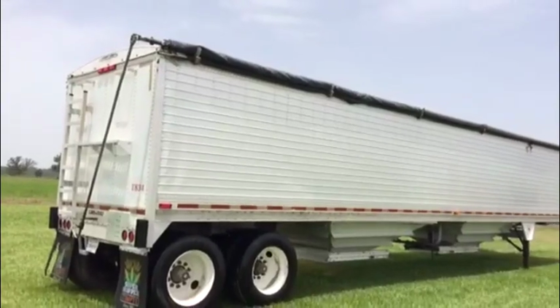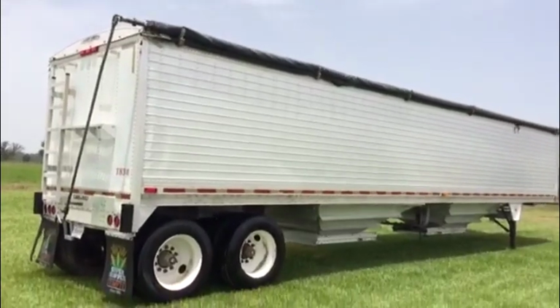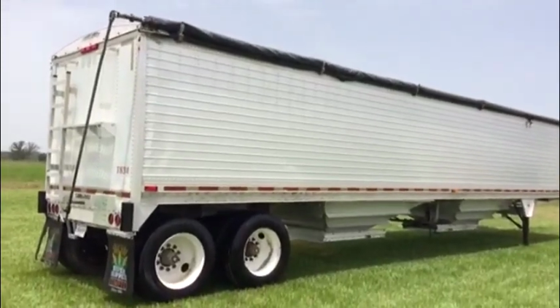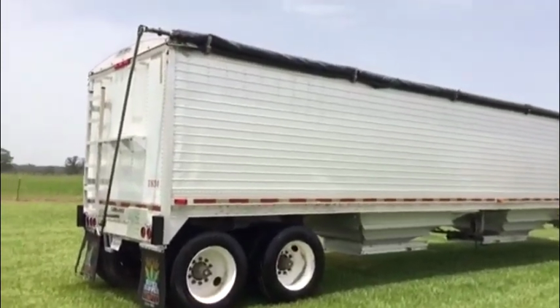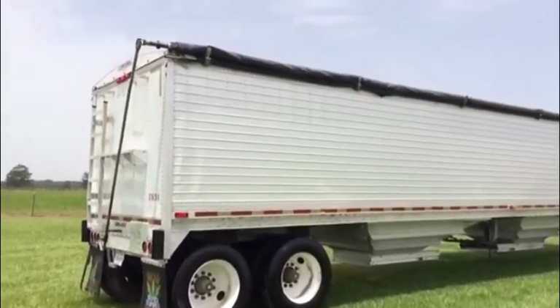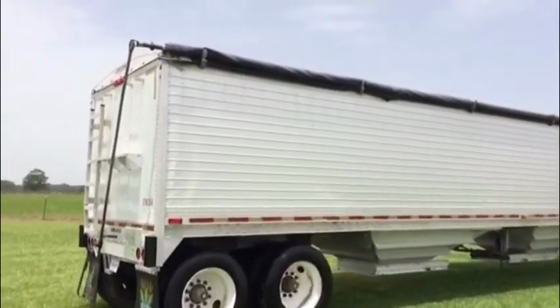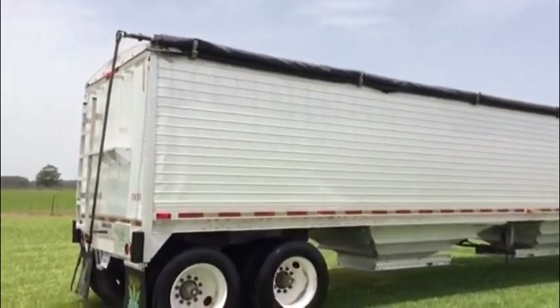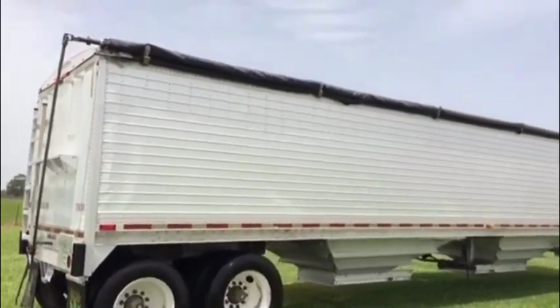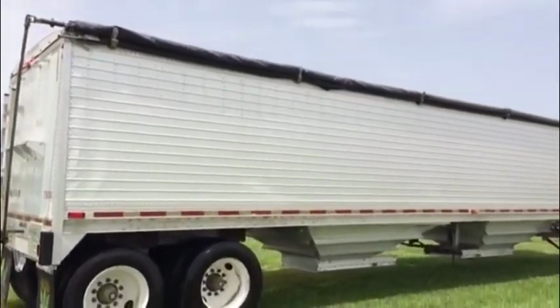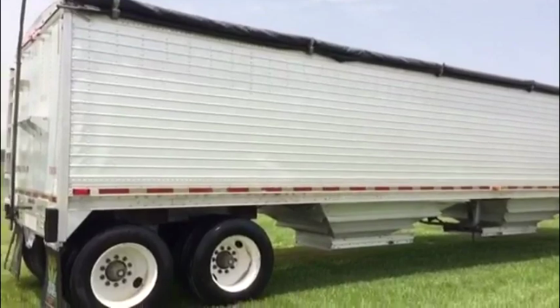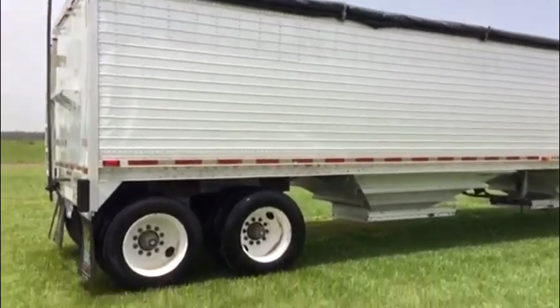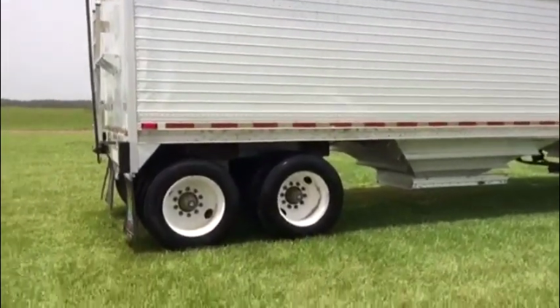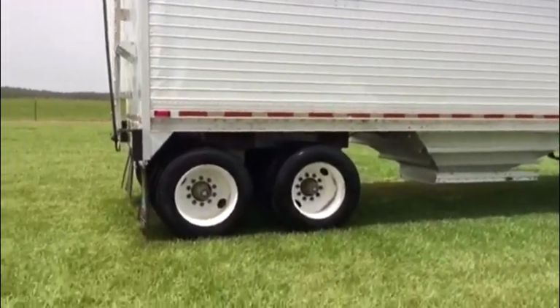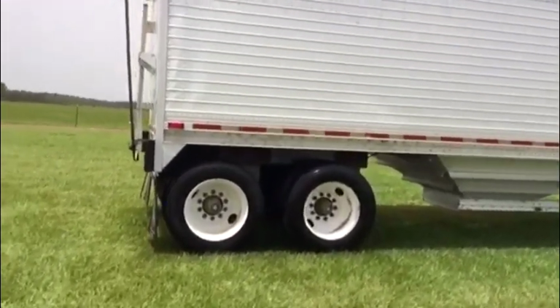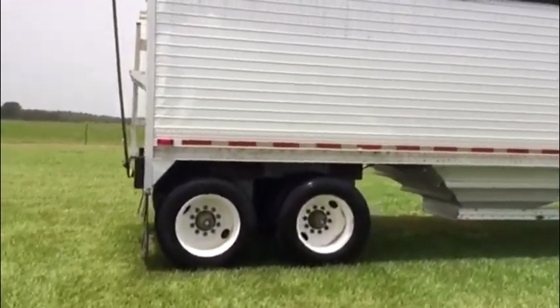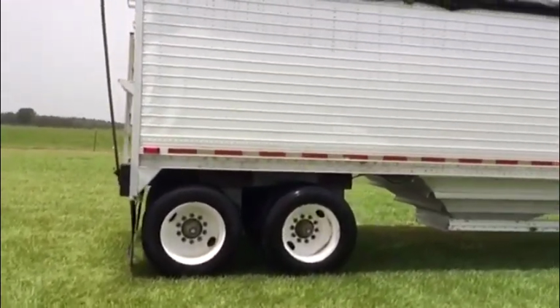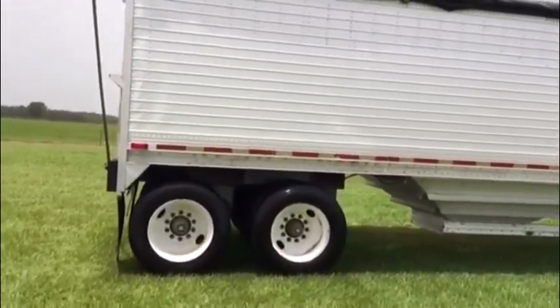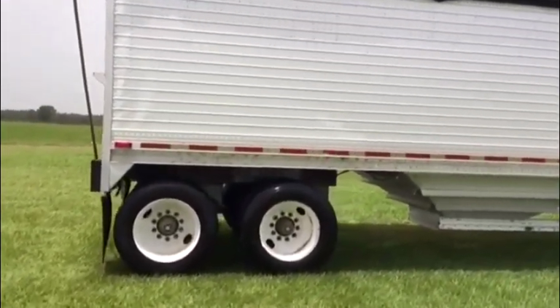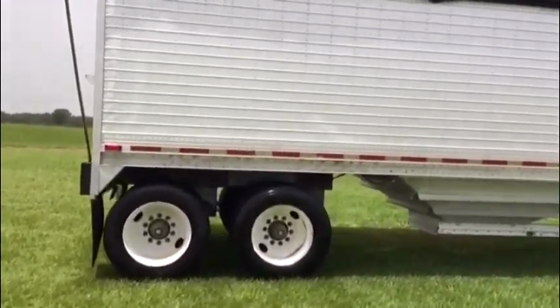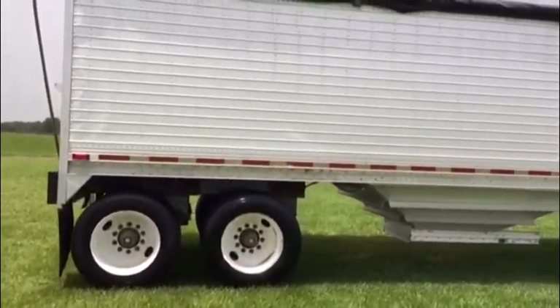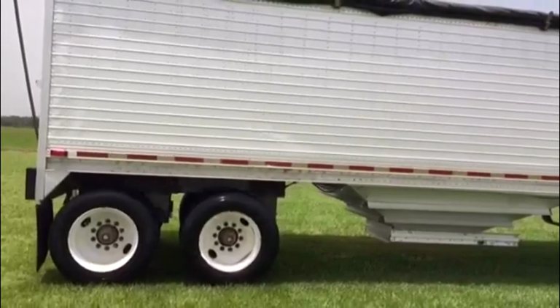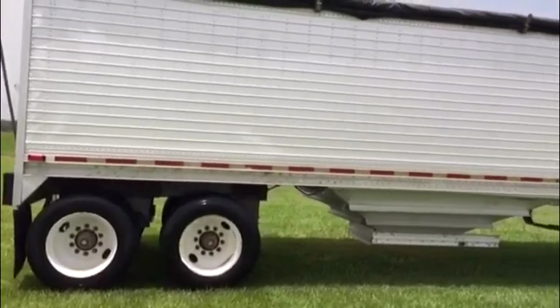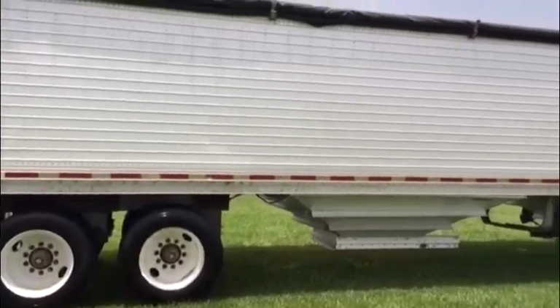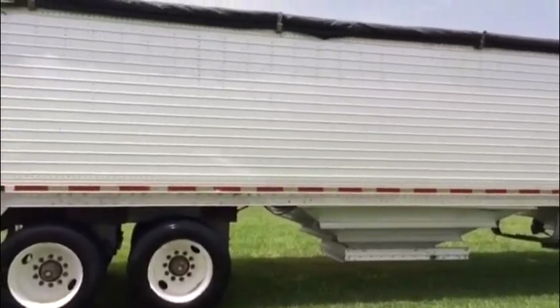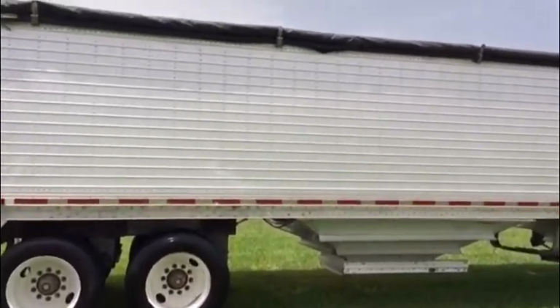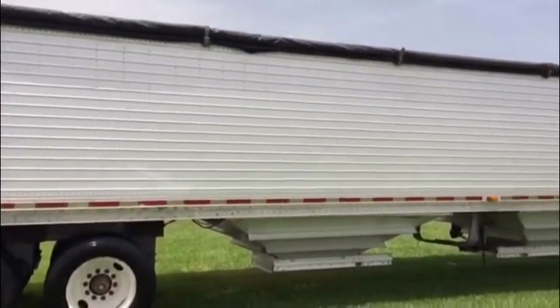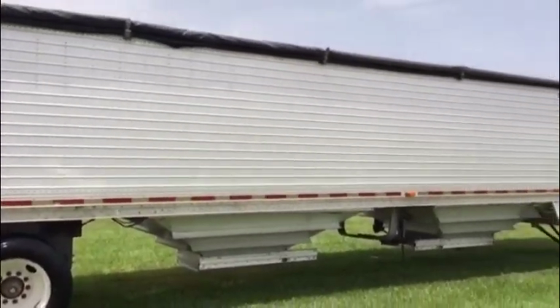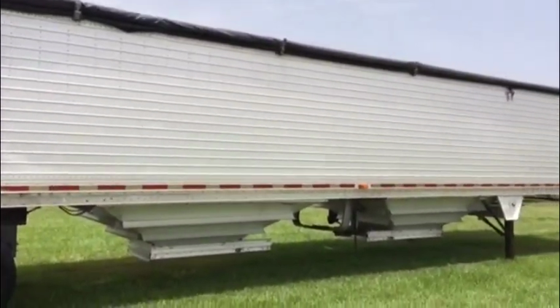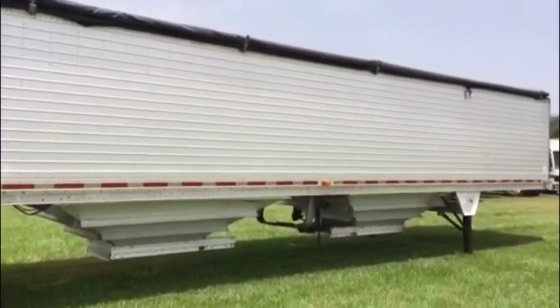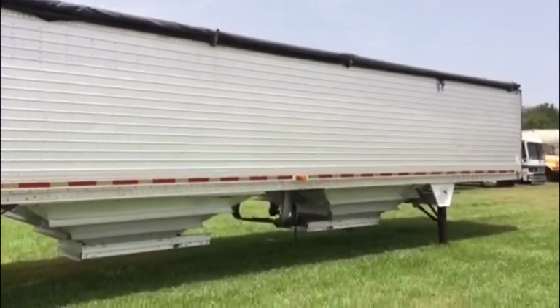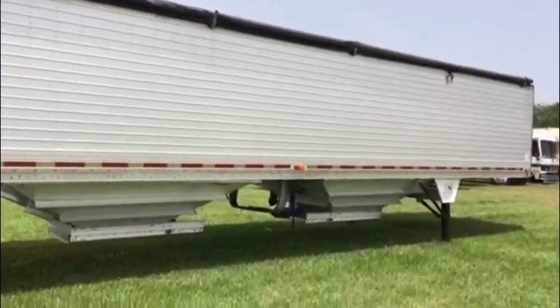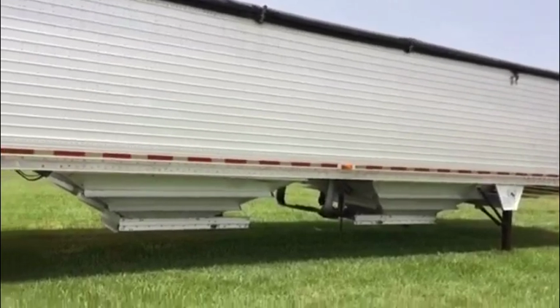Let's go picking up on the right-hand side. It's a 1998 model Wilson hopper bottom trailer. It has very usable rubber tires in pretty good condition. It has air ride suspension but doesn't have the dump valve for air ride. You saw the gauge — take a look down this right-hand side. The trailer's nice and straight on the right-hand side.